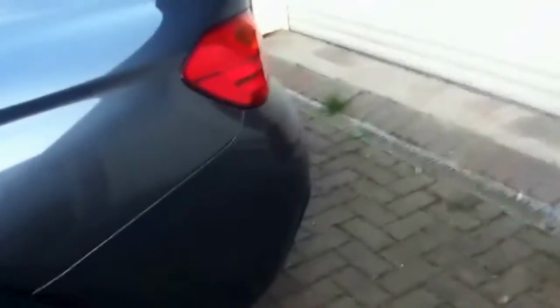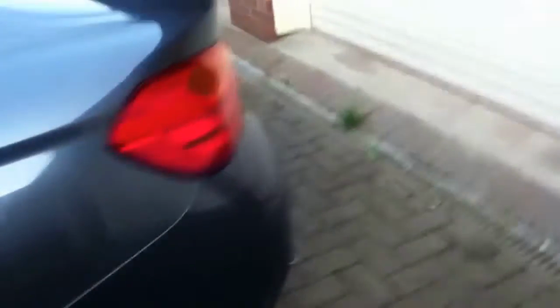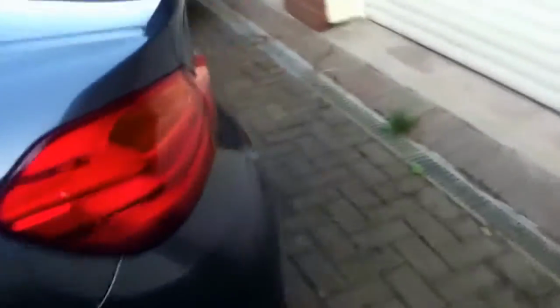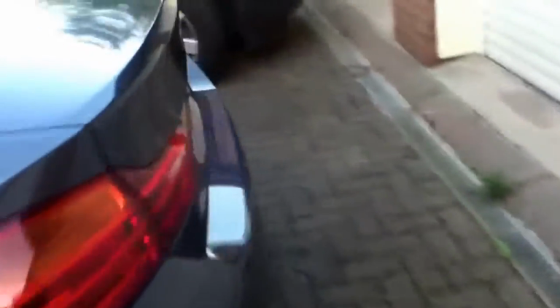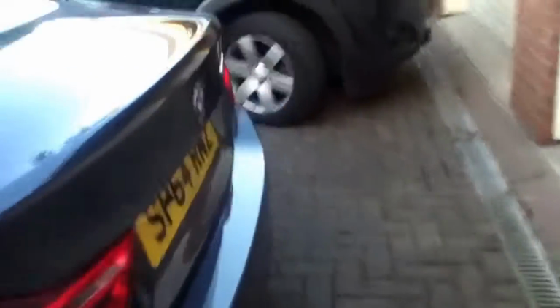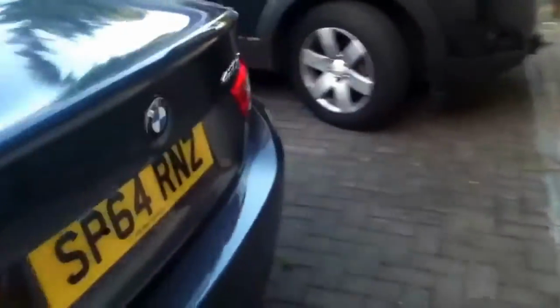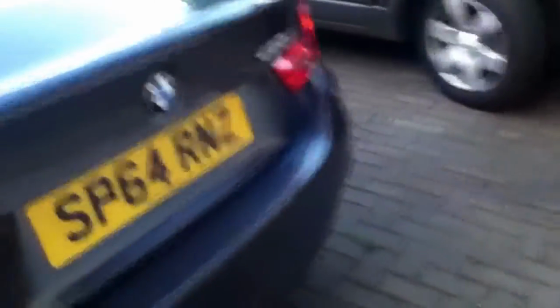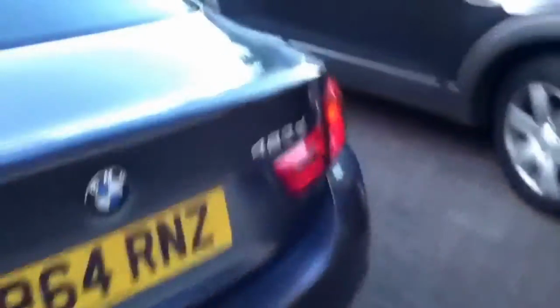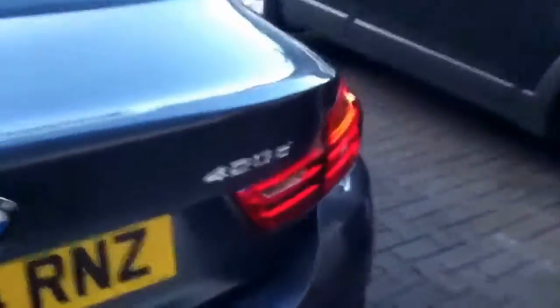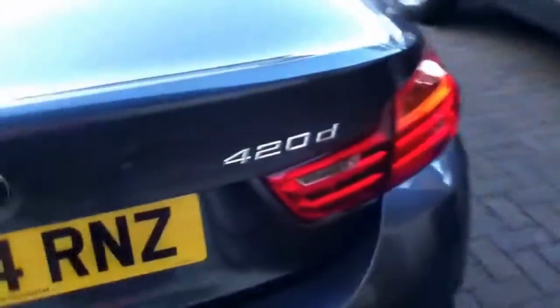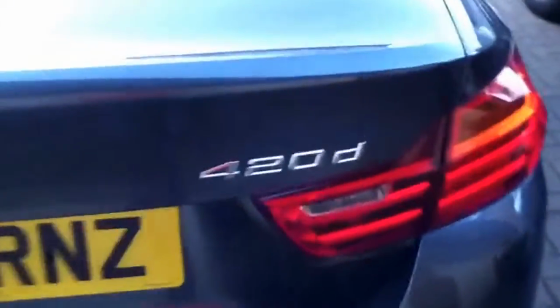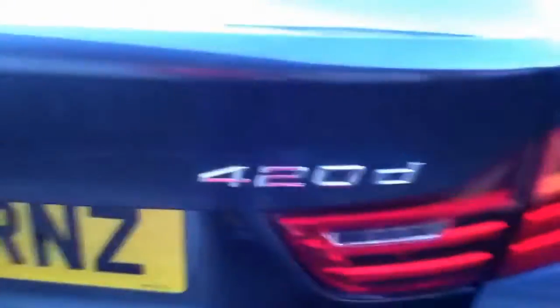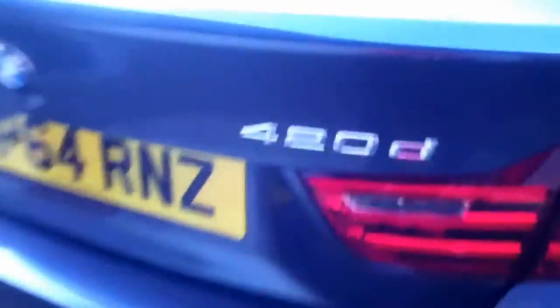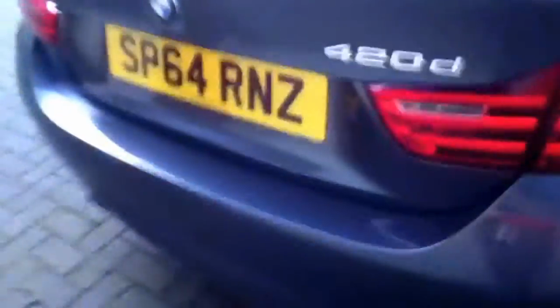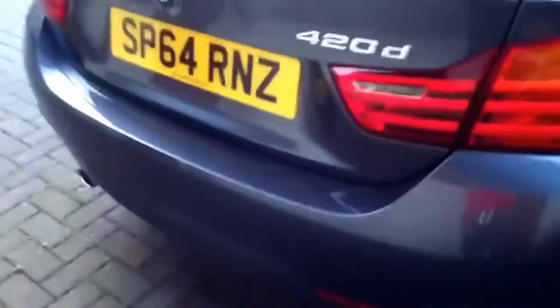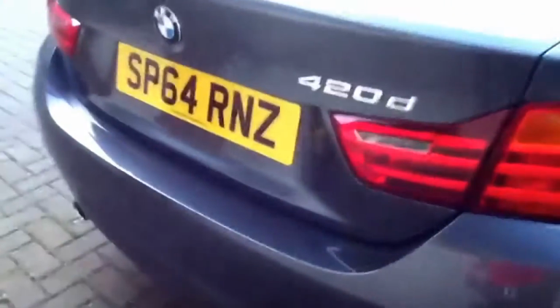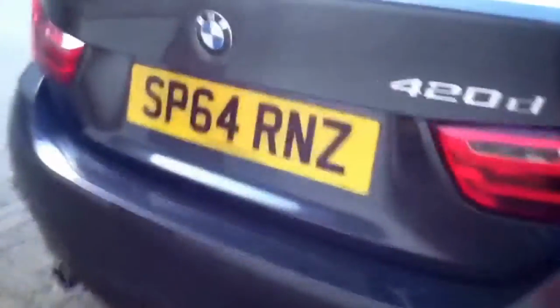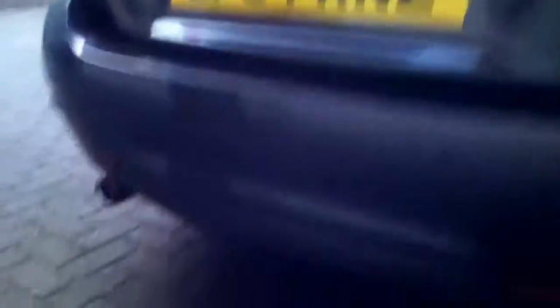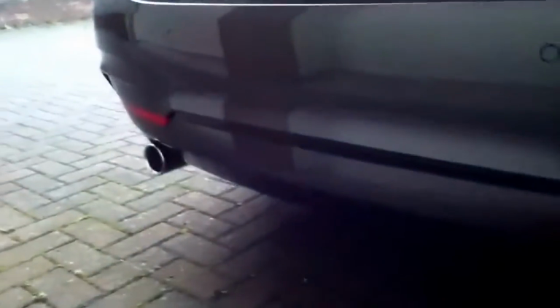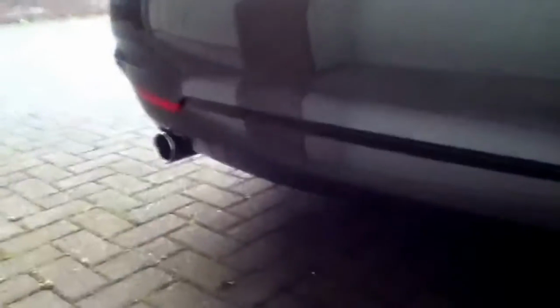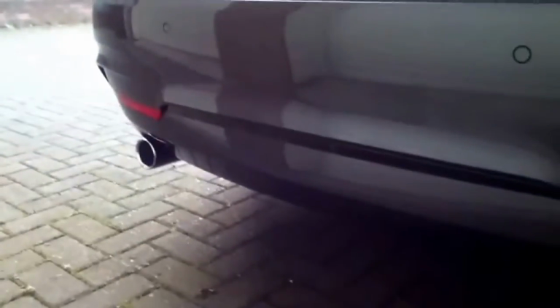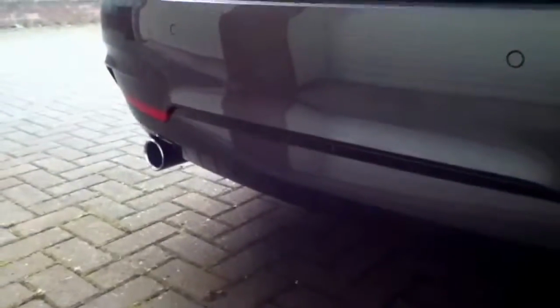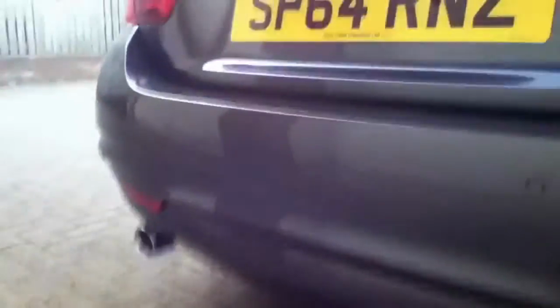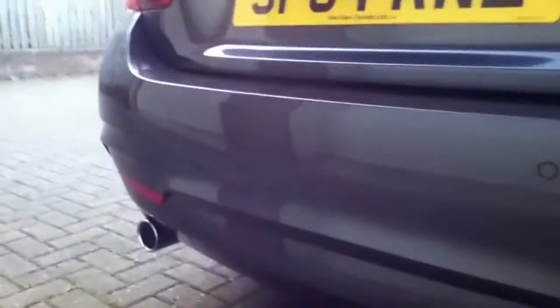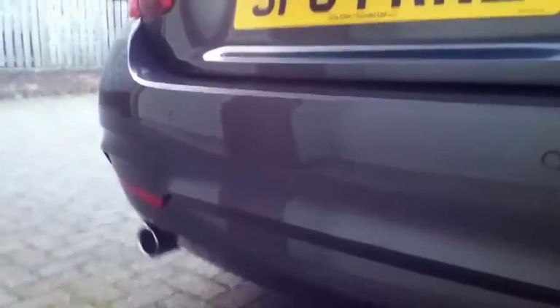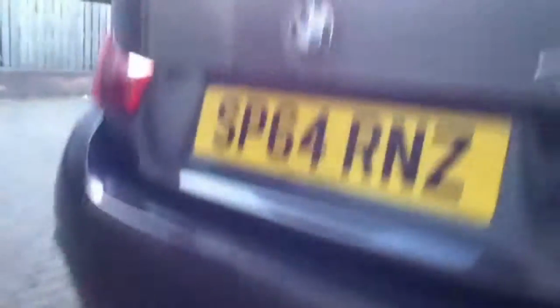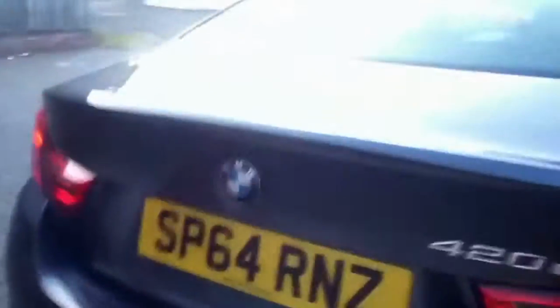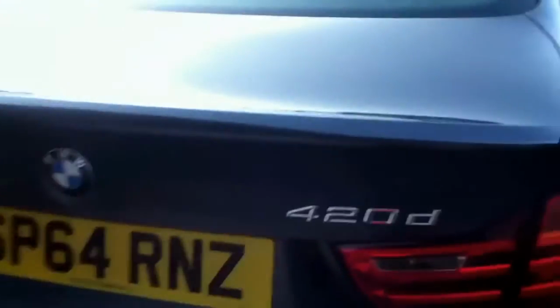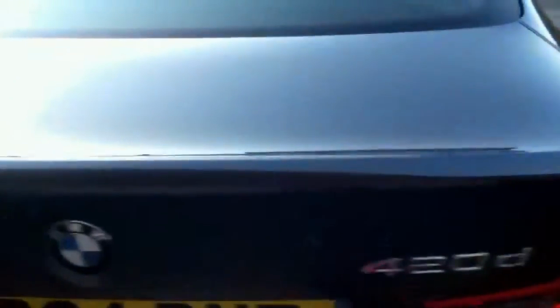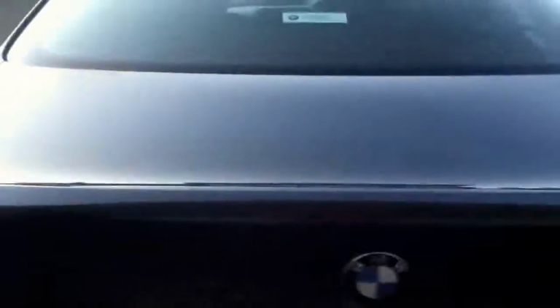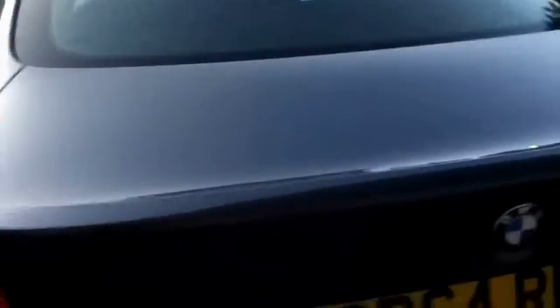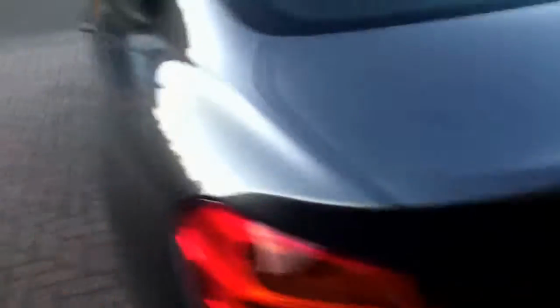We picked it up from the showroom and we're driving it back, and we got bumped into my dad's friend in his M3. I've got a little video of that for you, which I'll show you.